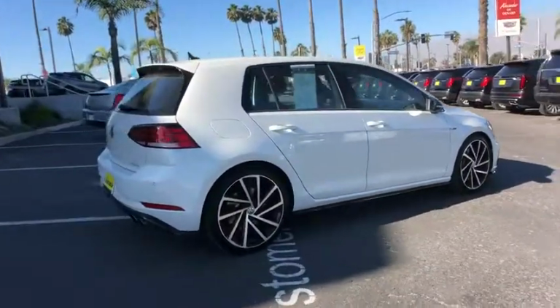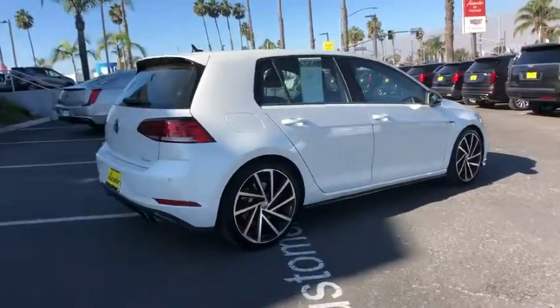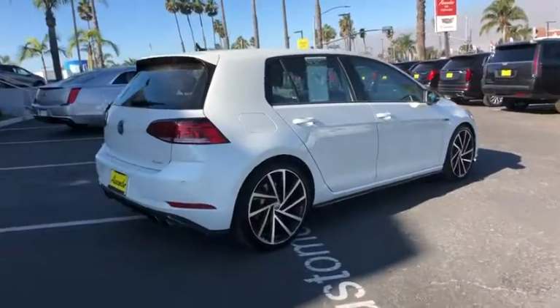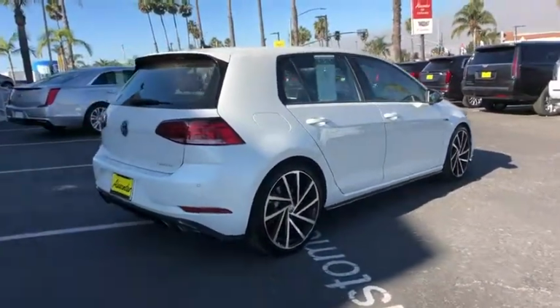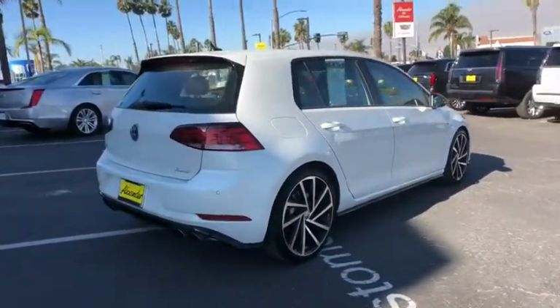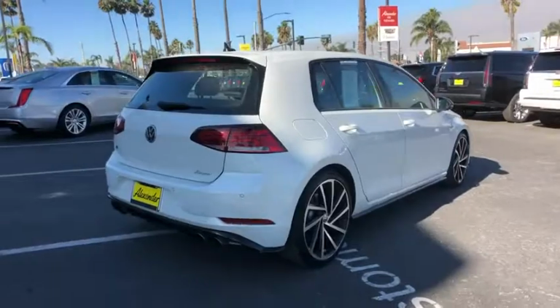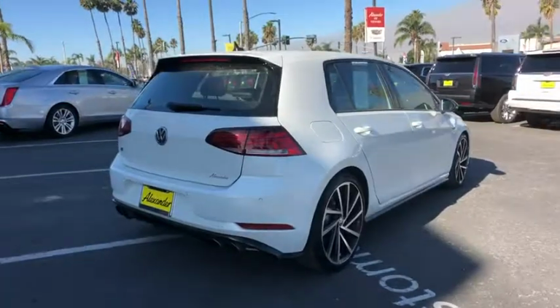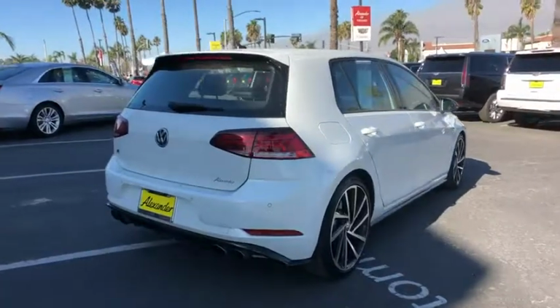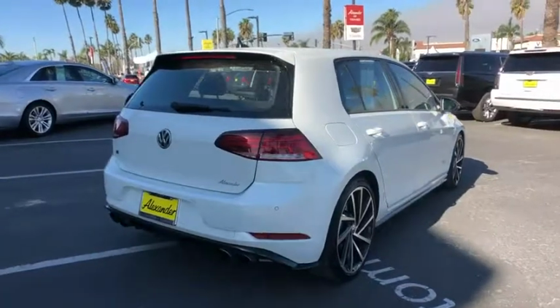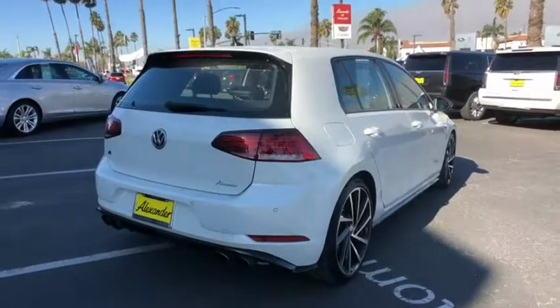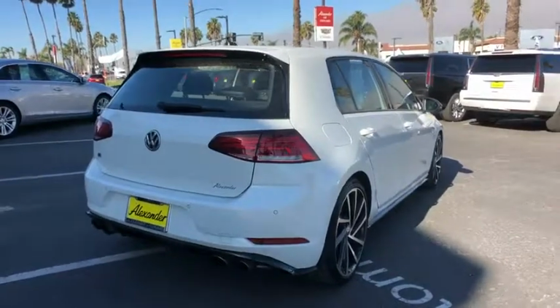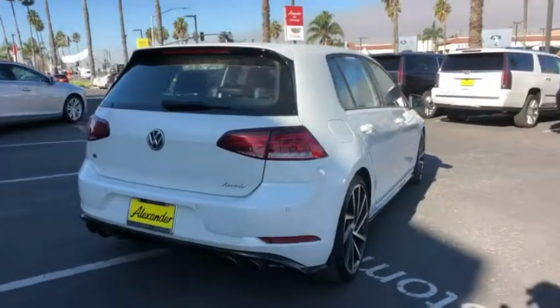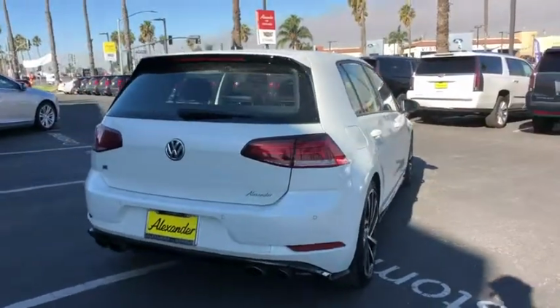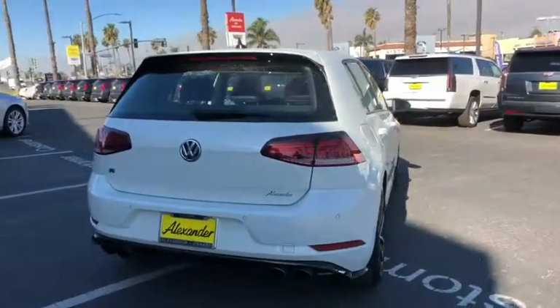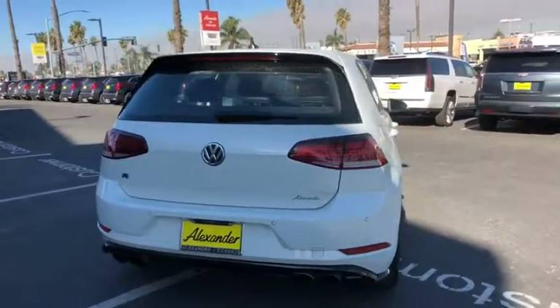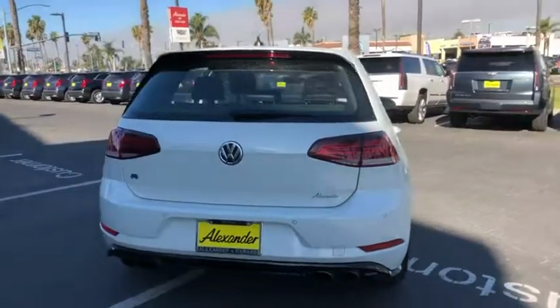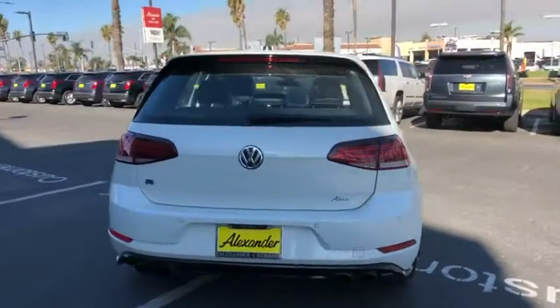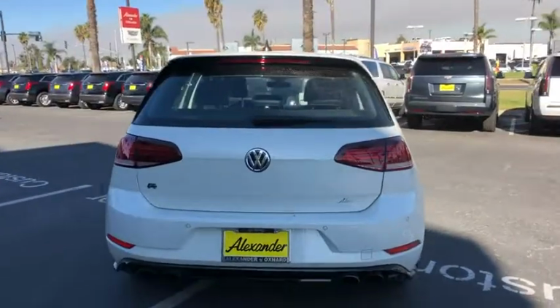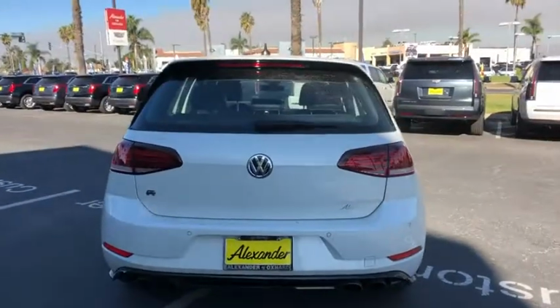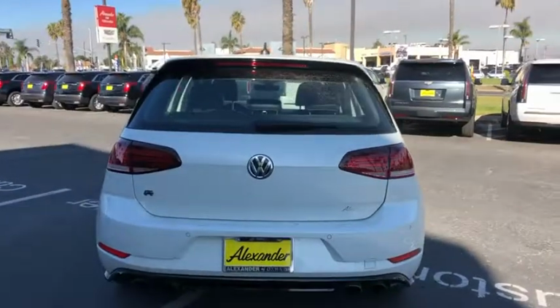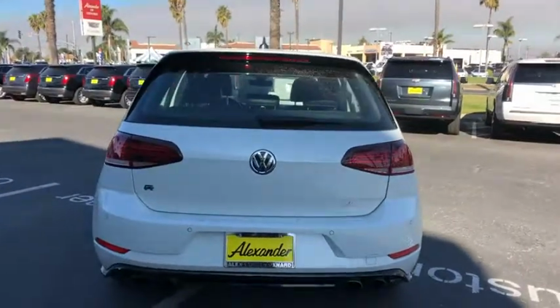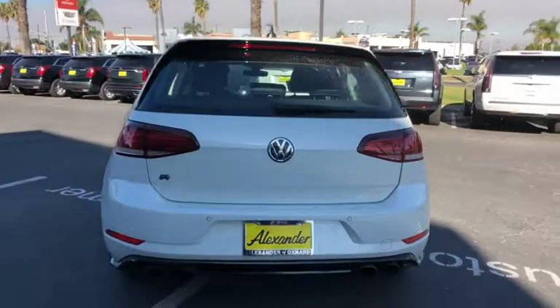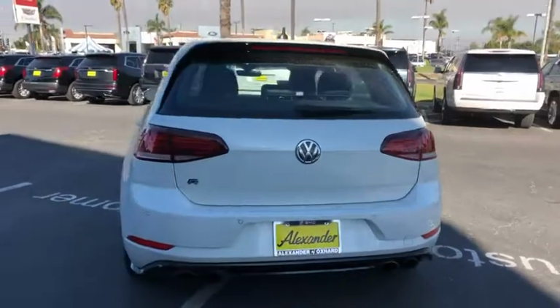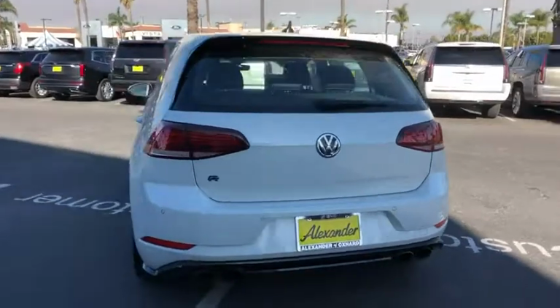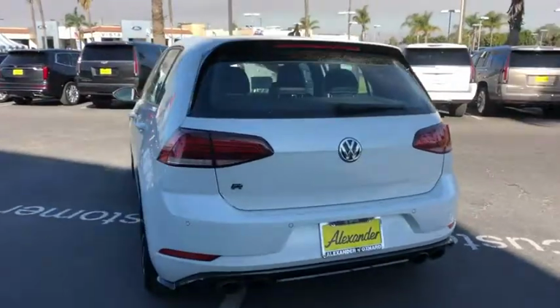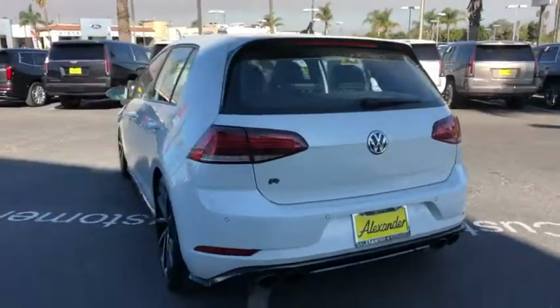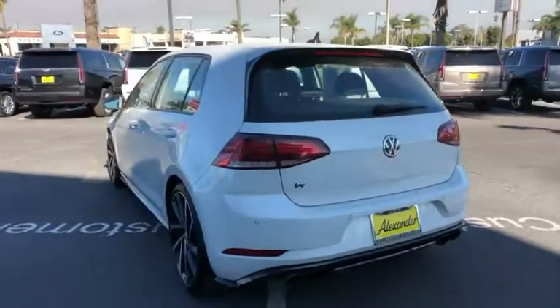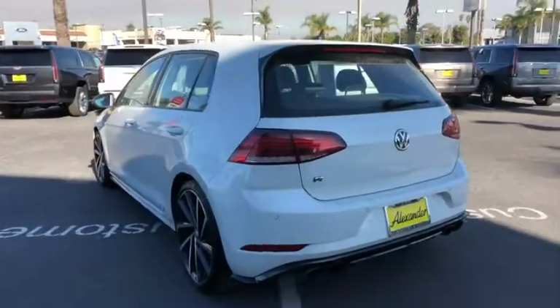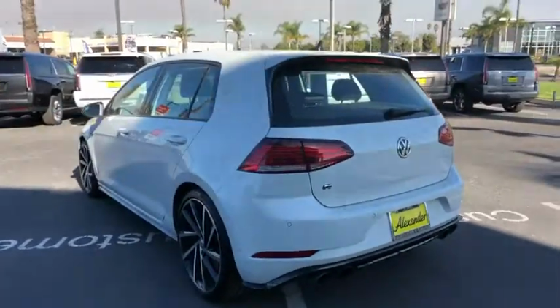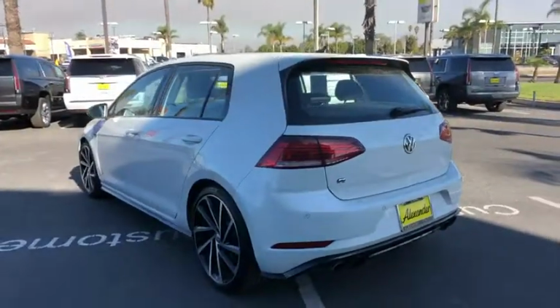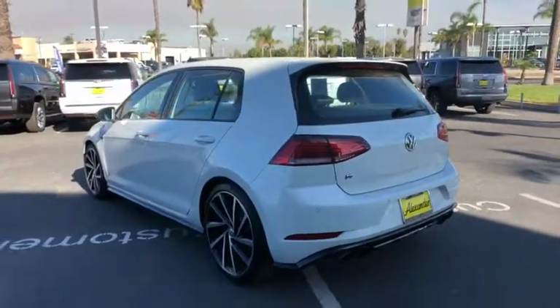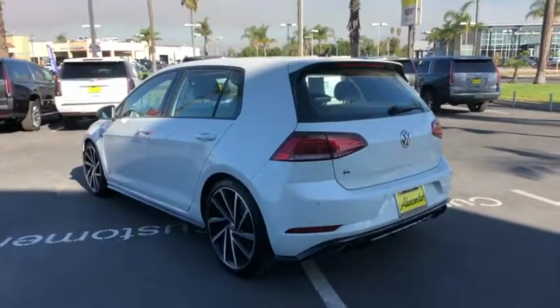Power passenger seat. Traction control. Navigation system. Dual airbags. One owner. Alloy wheels. Power steering. Four-wheel disc brakes. Active suspension system.